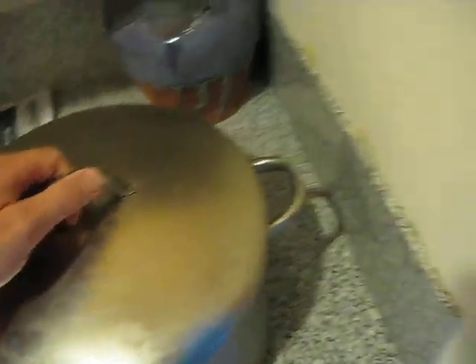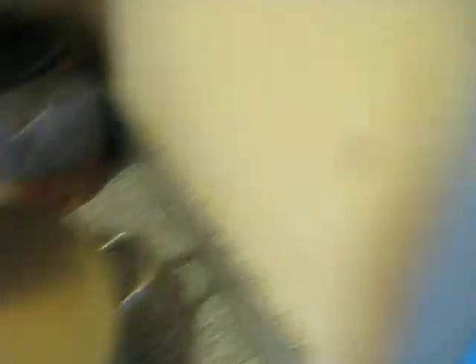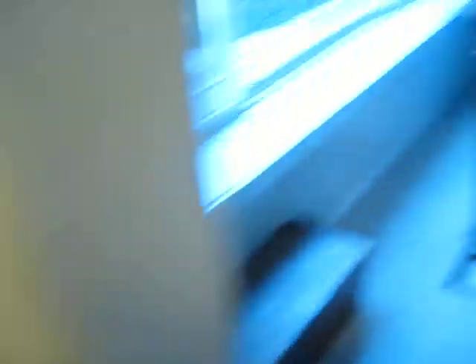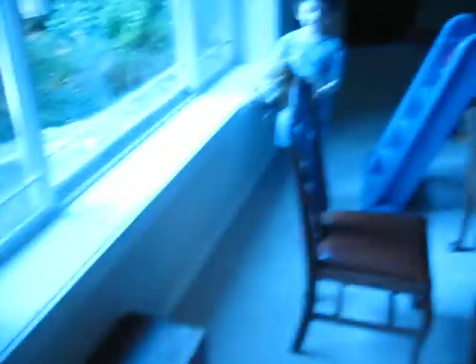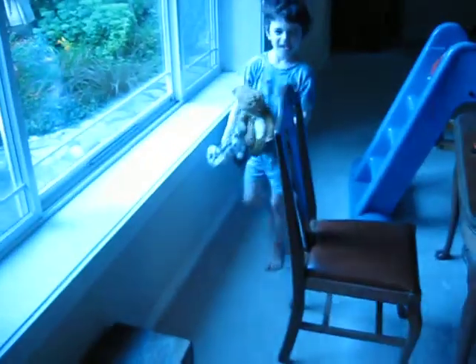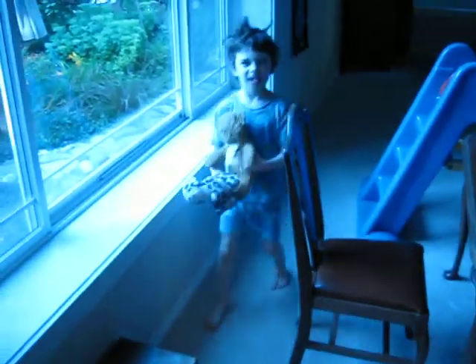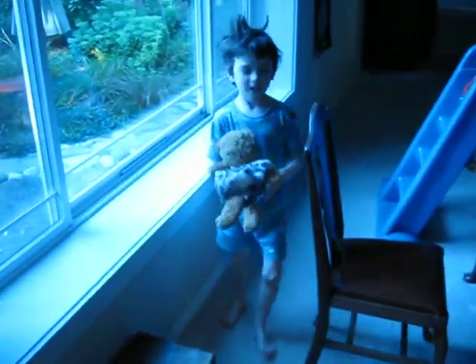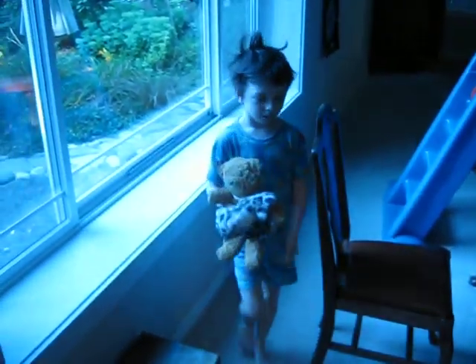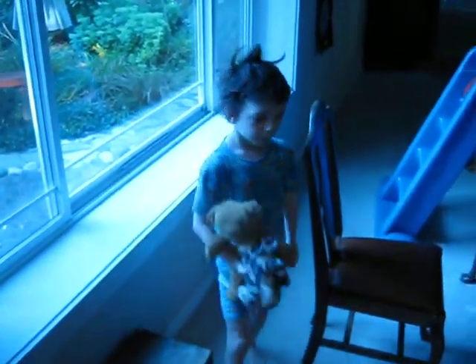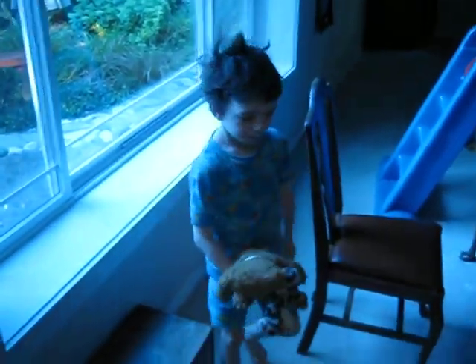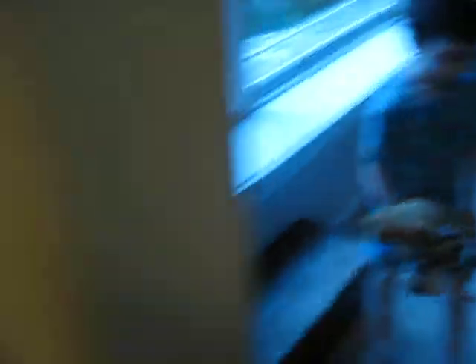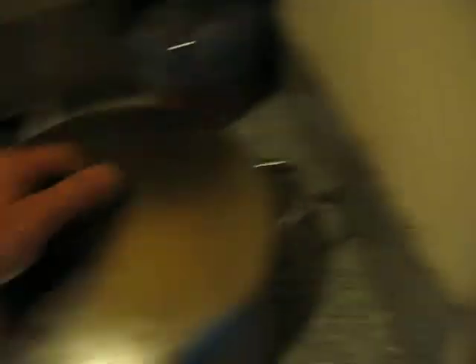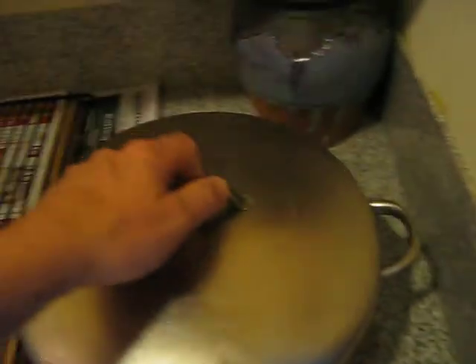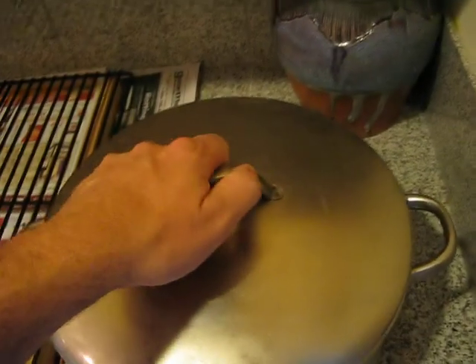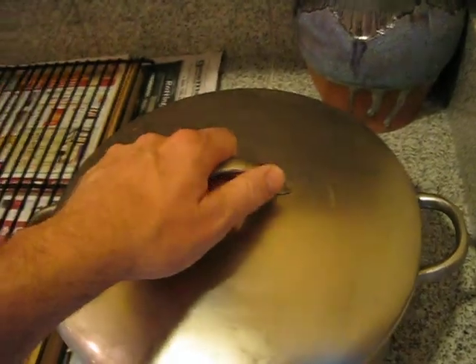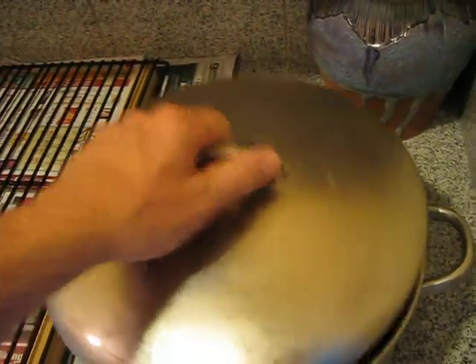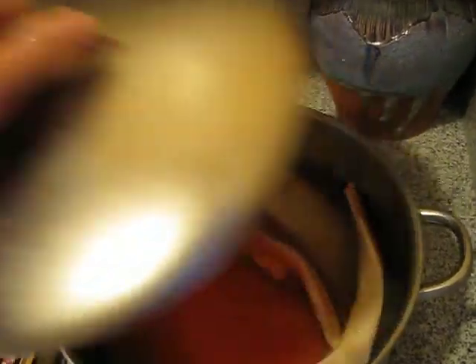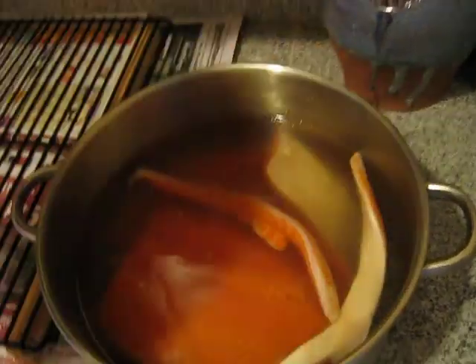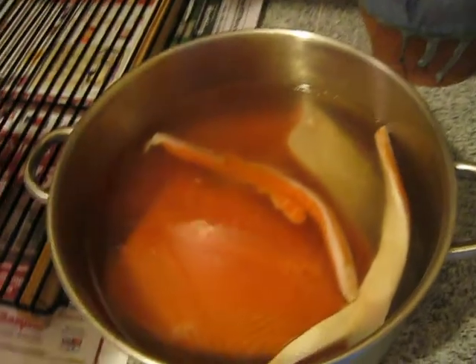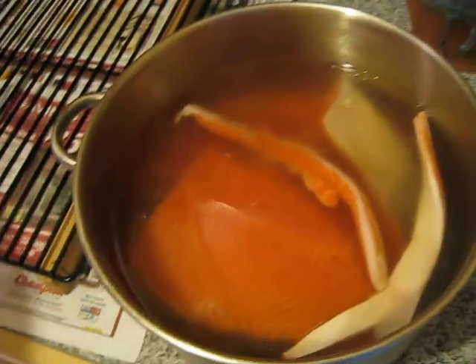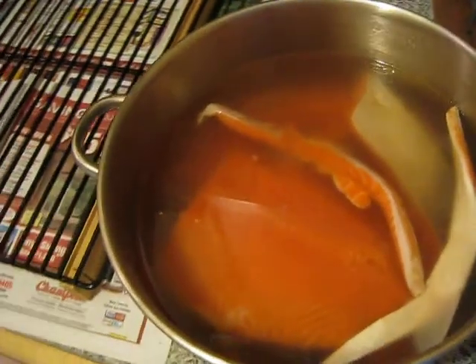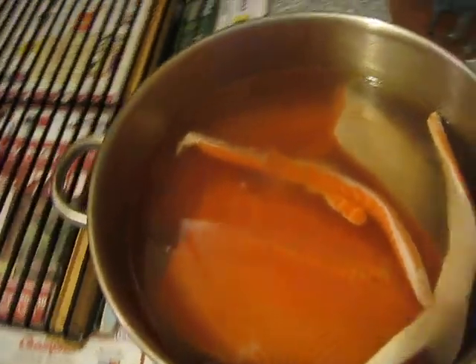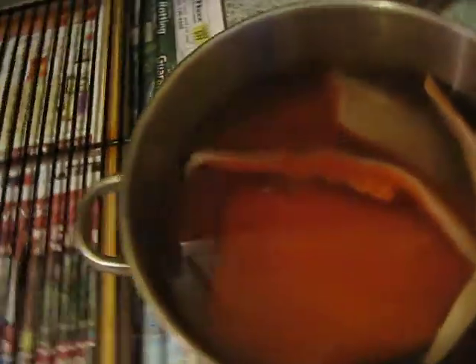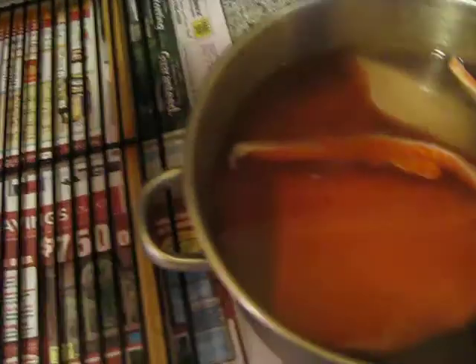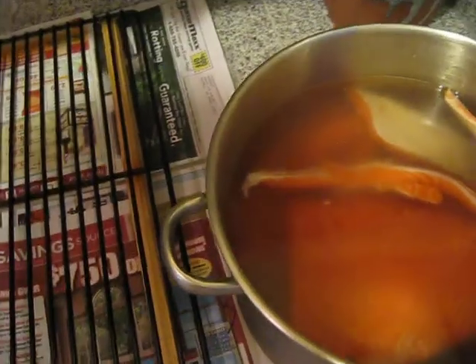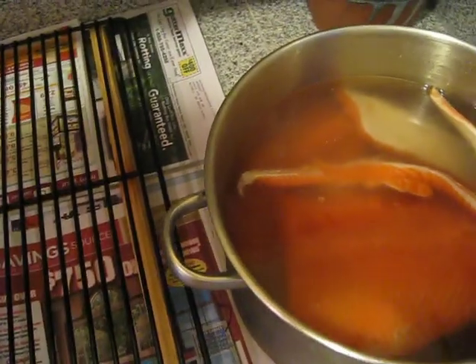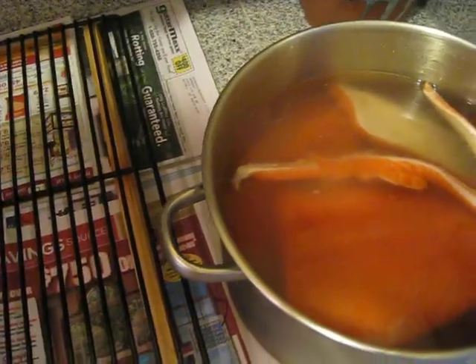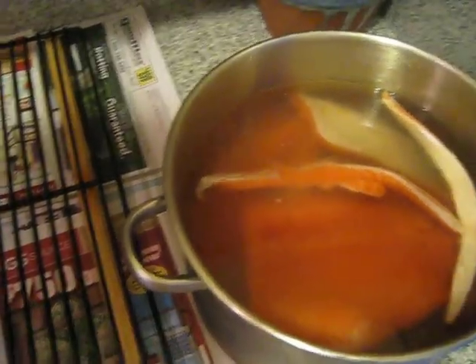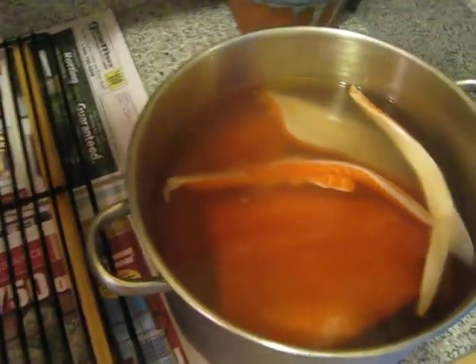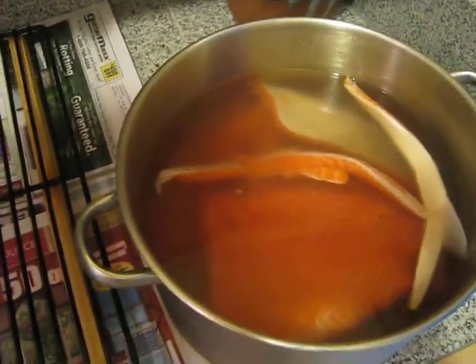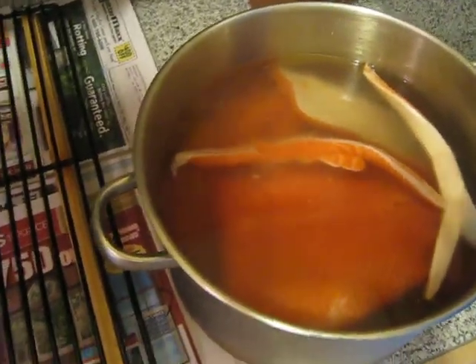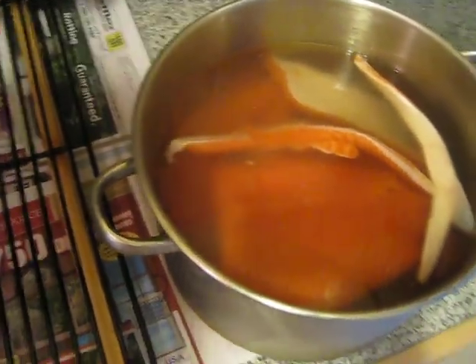Okay, we're rolling. There's Davis. Good morning, Davis. And we are ready to complete the brining phase of smoking salmon.